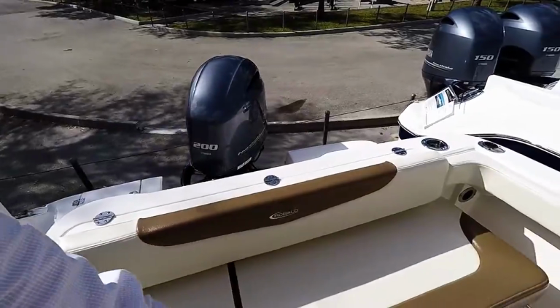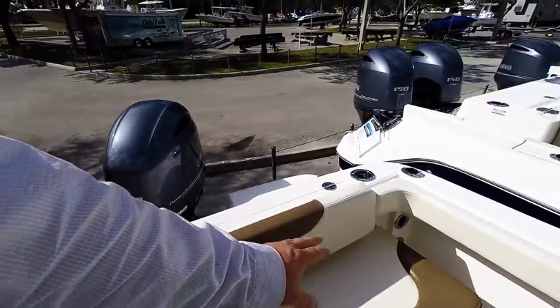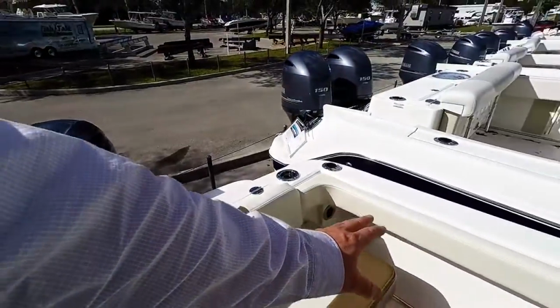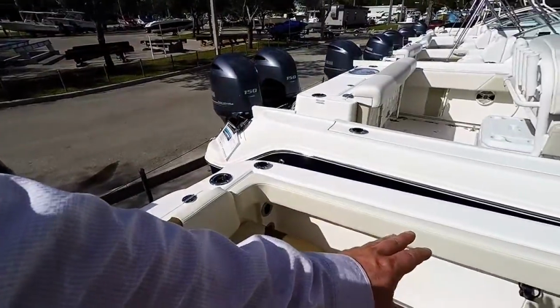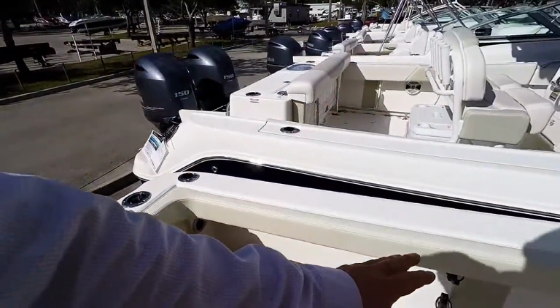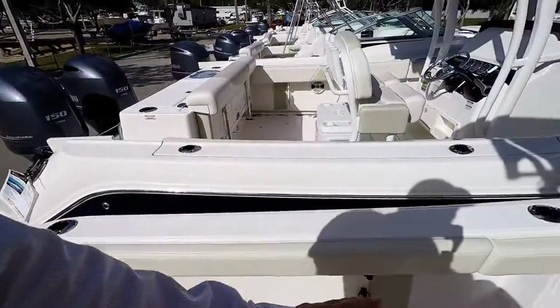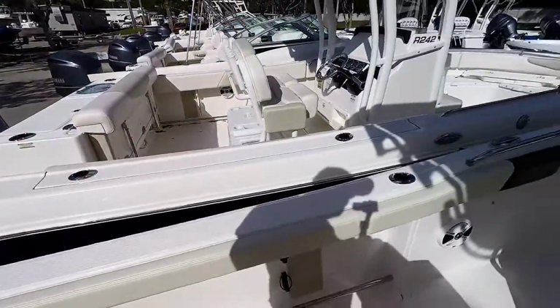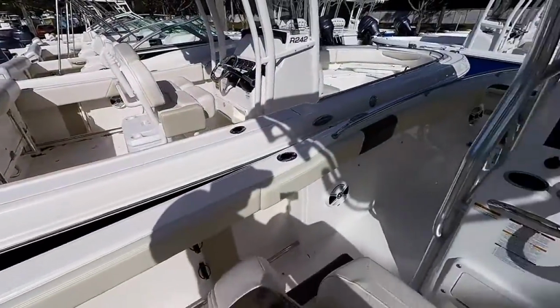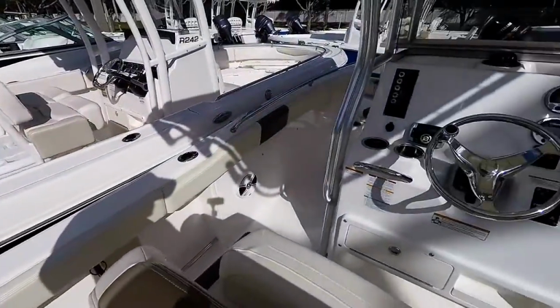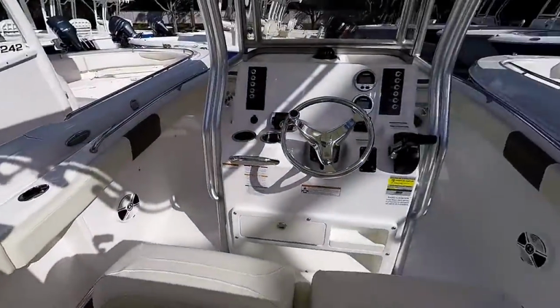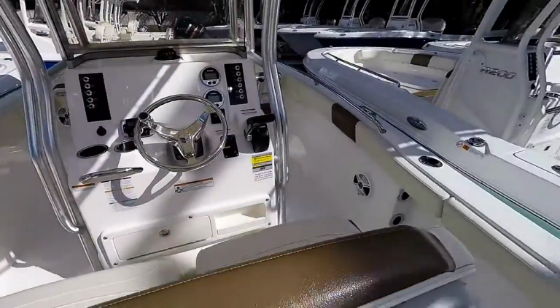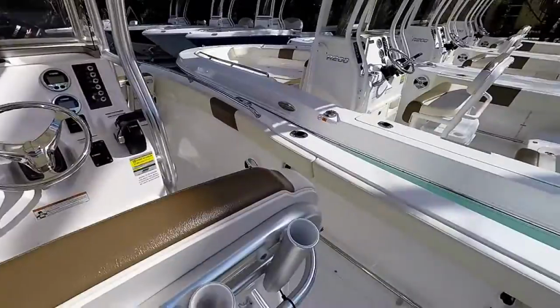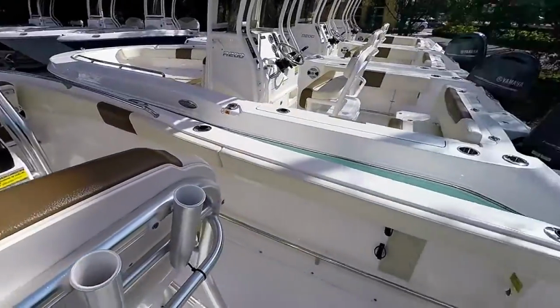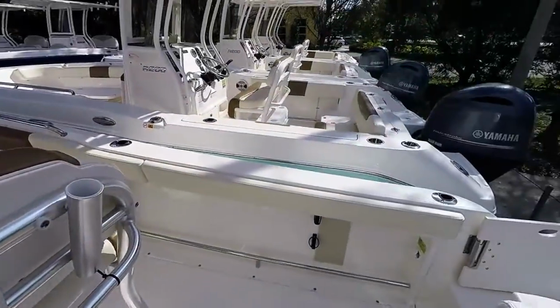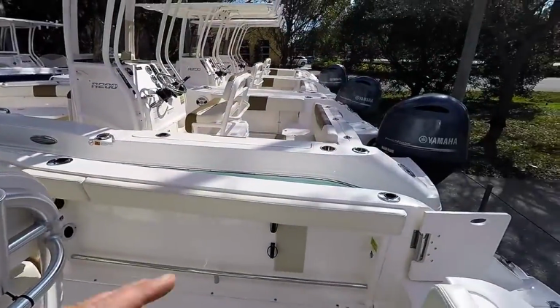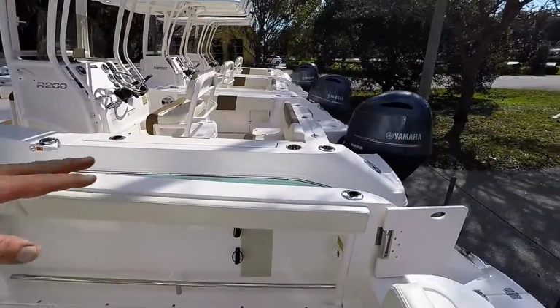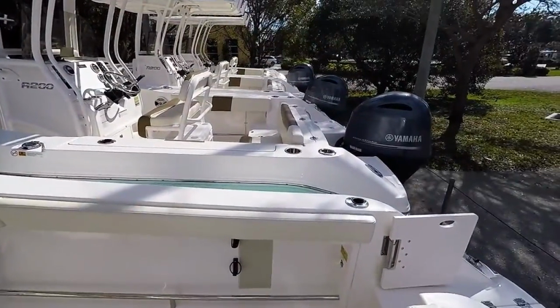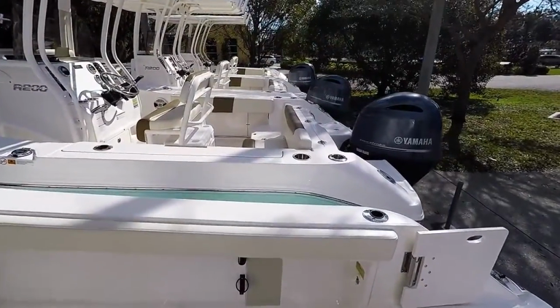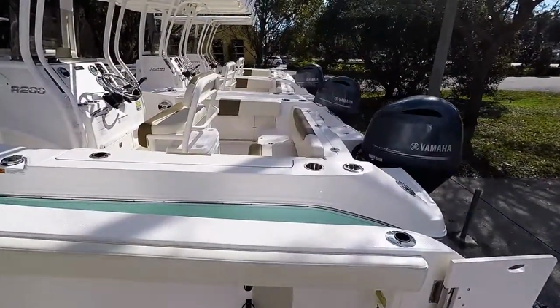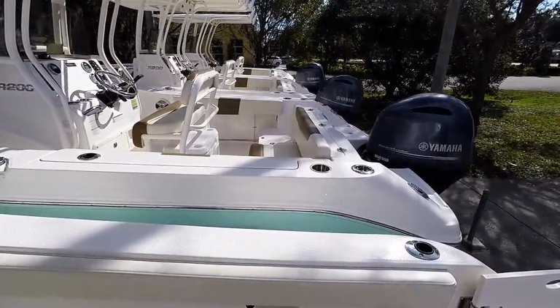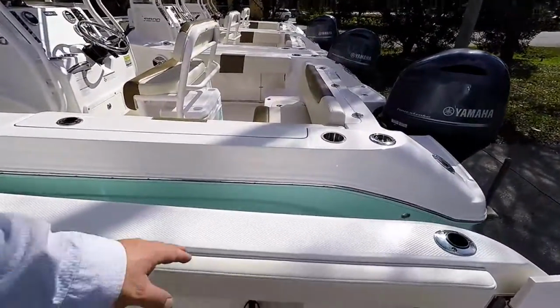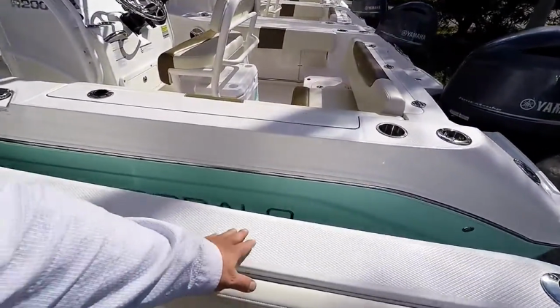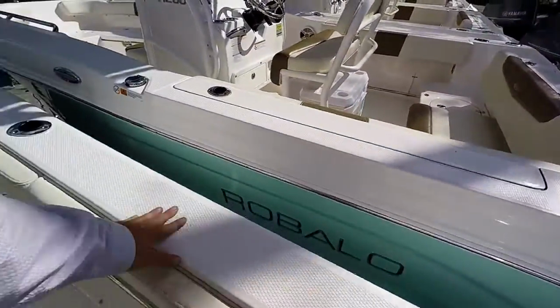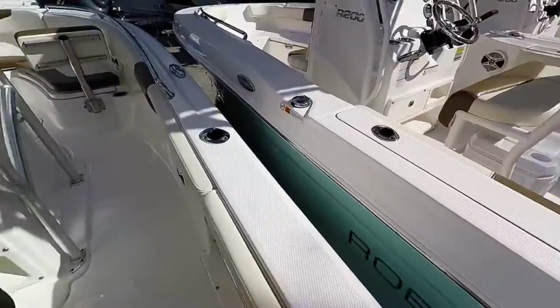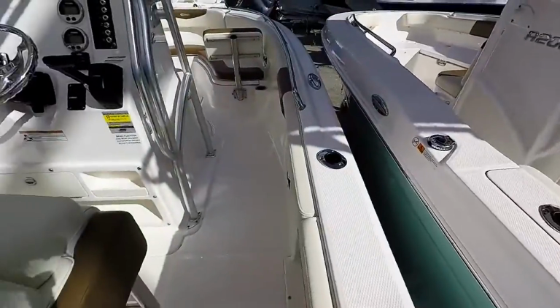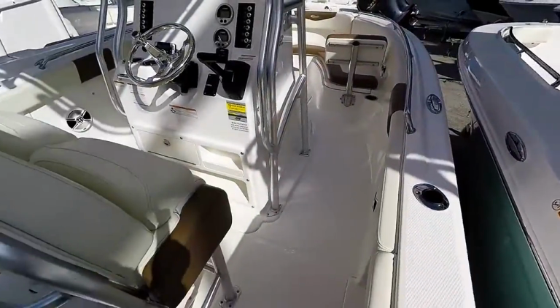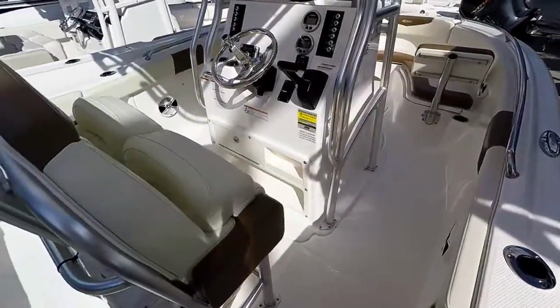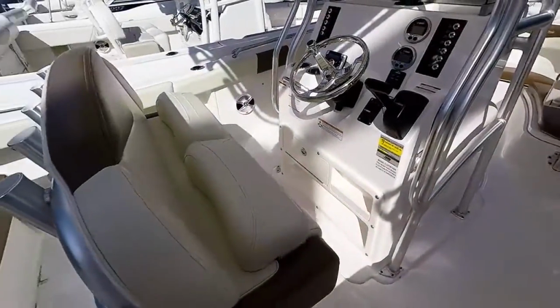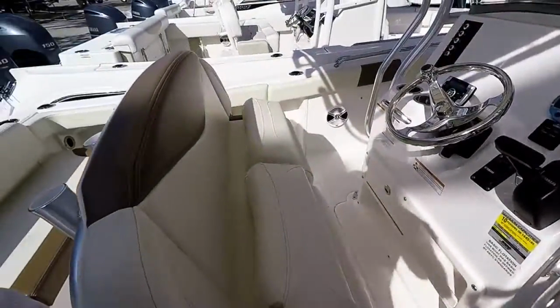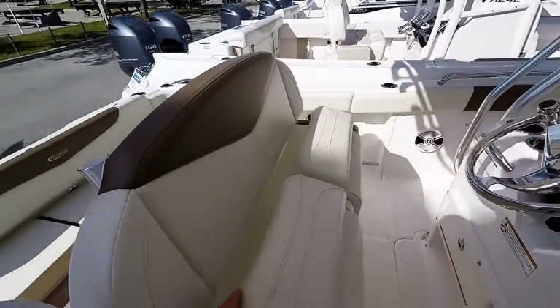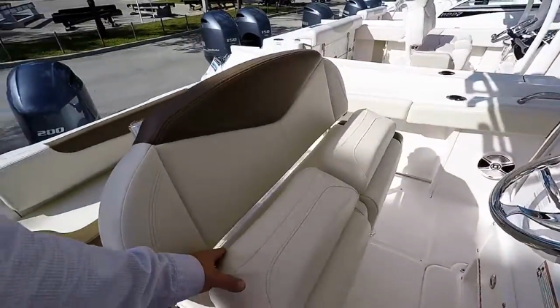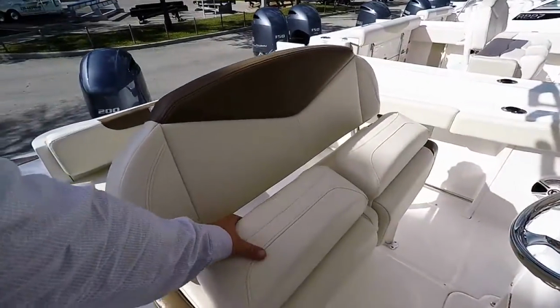There is broad storage down below, bolsters throughout, non-skid, and flip-up bolsters on the seat.